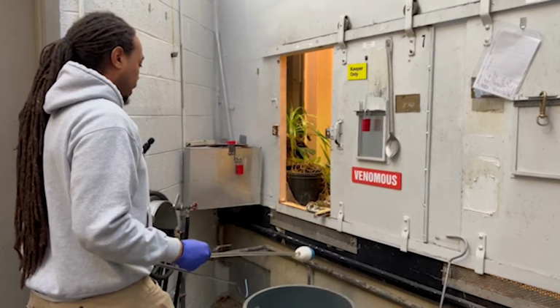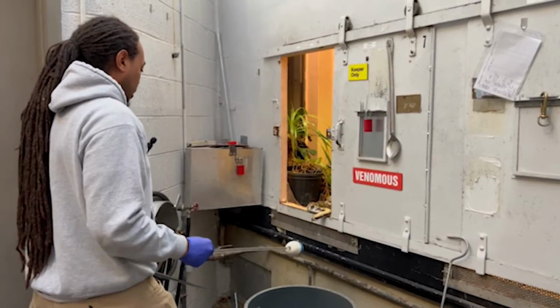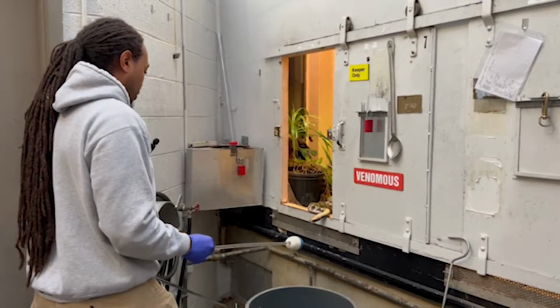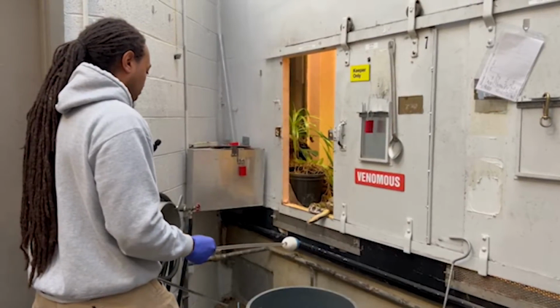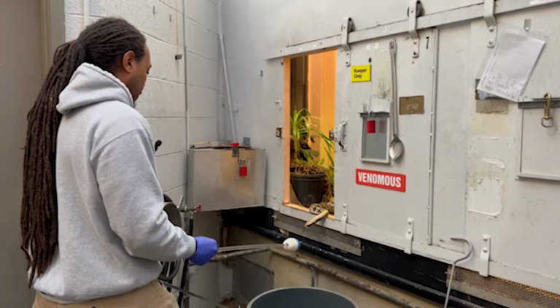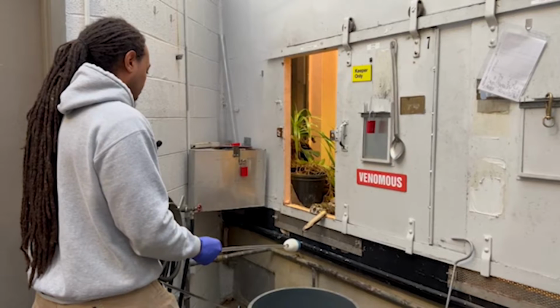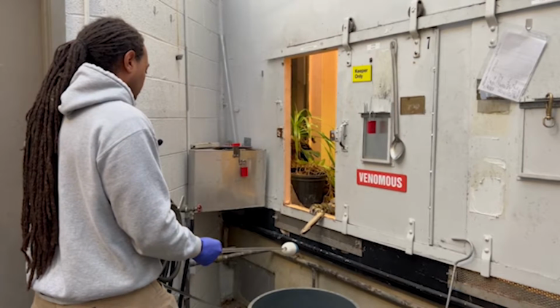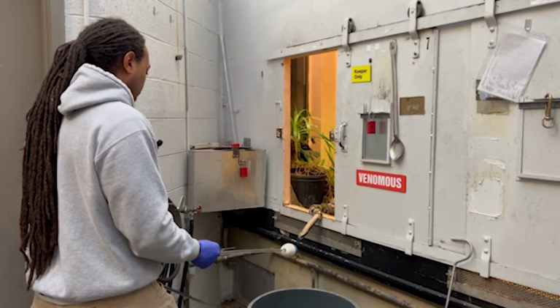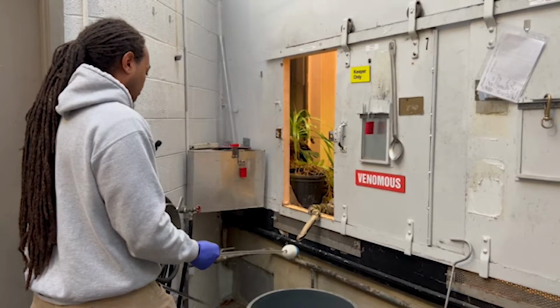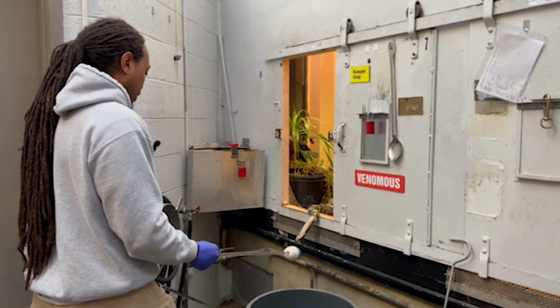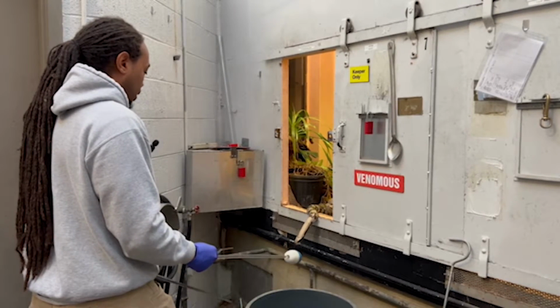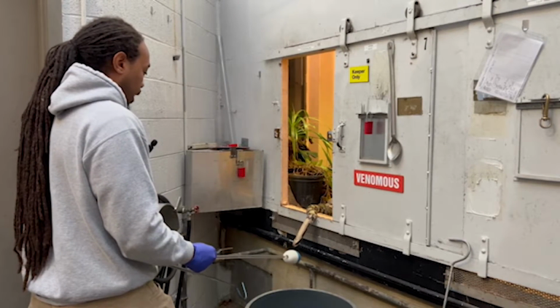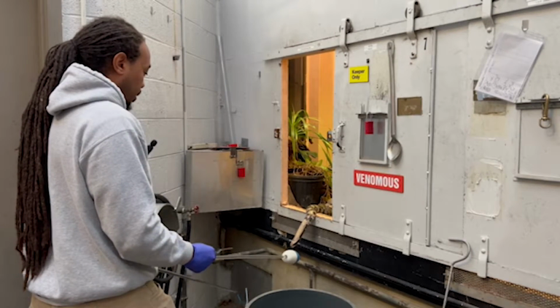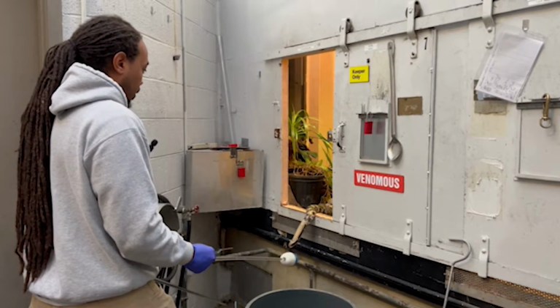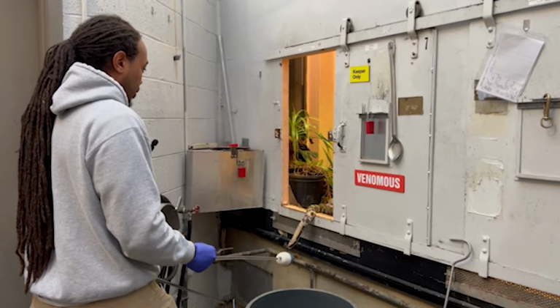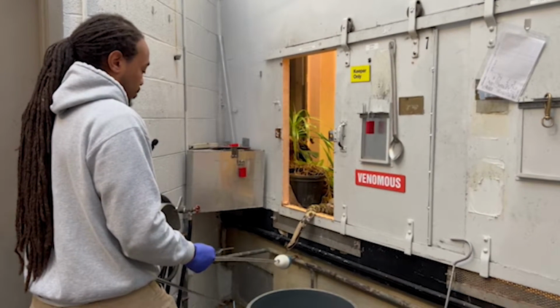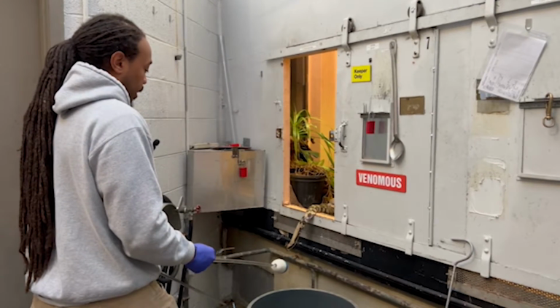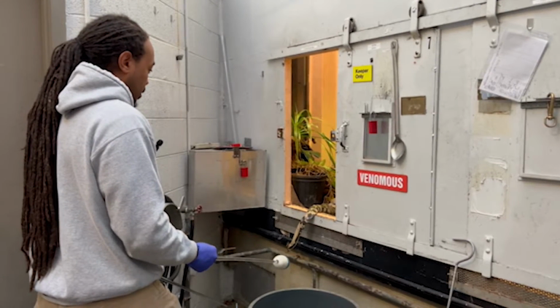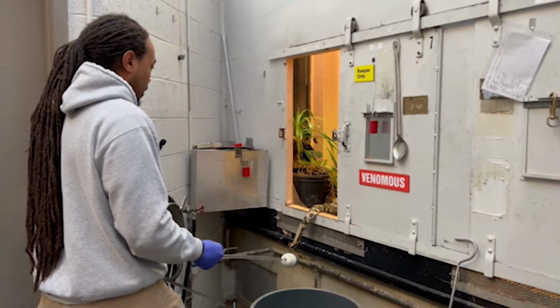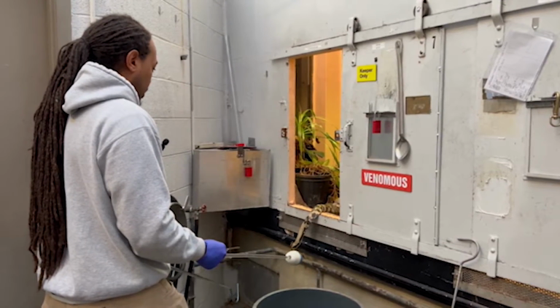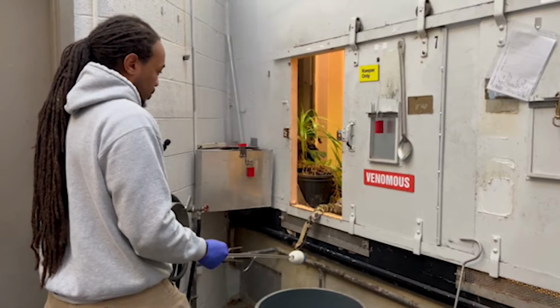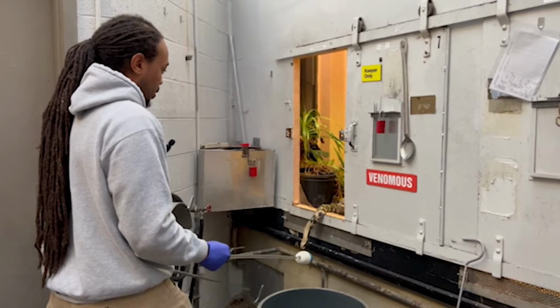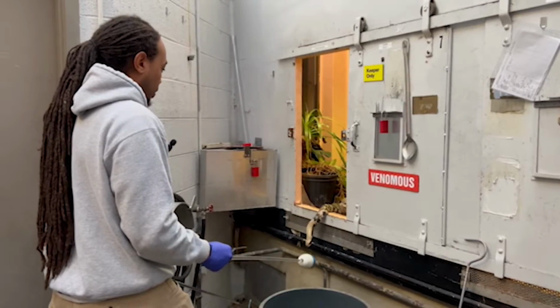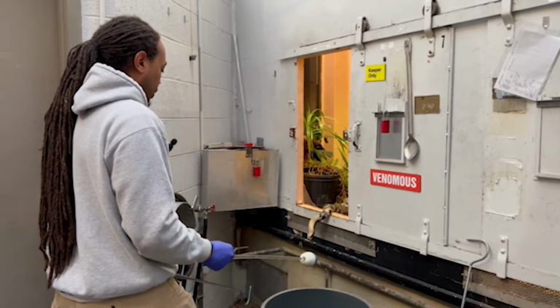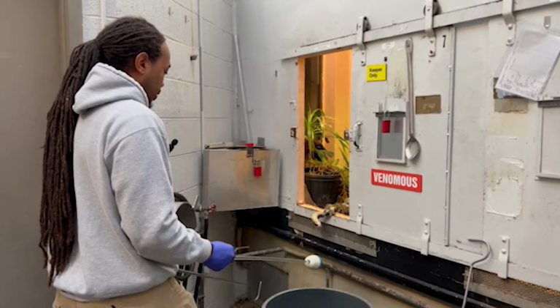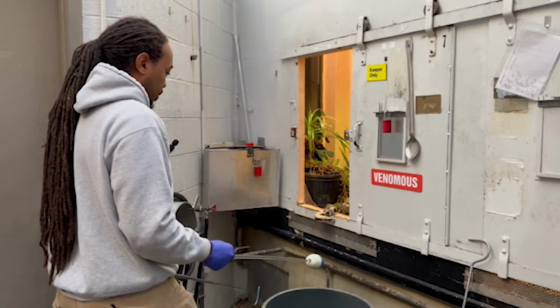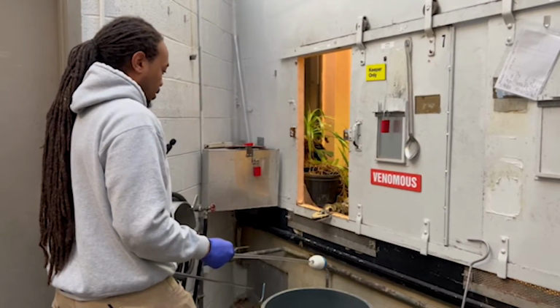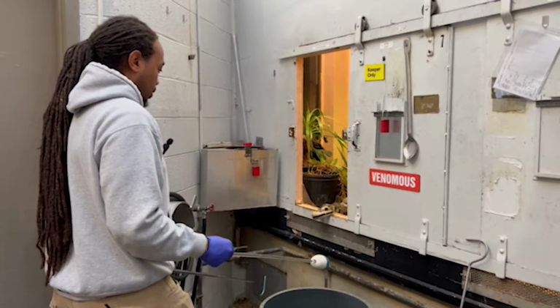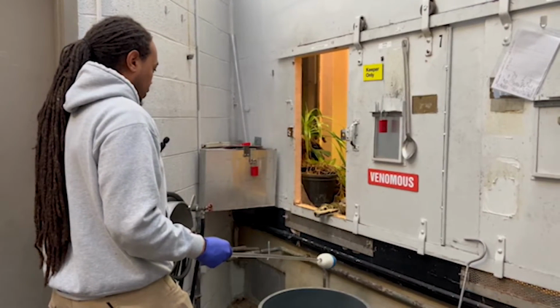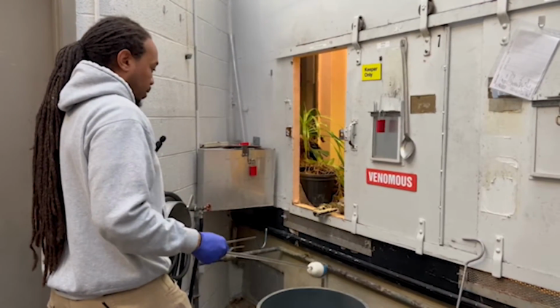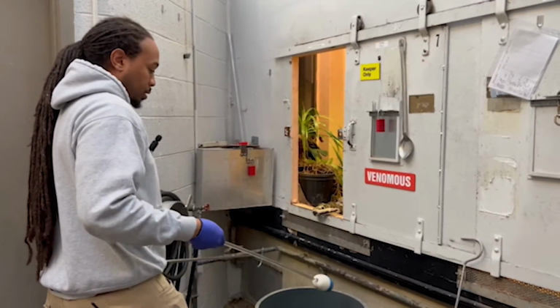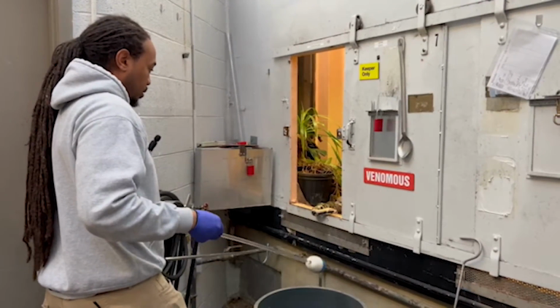Reptiles don't always cooperate perfectly, but with them not coming all the way out, I can still easily hook them out from here and put them into the container.